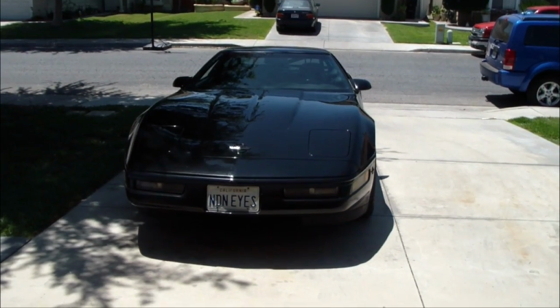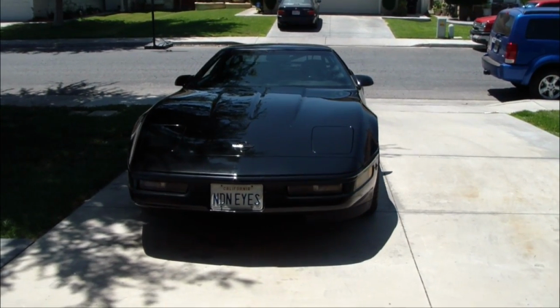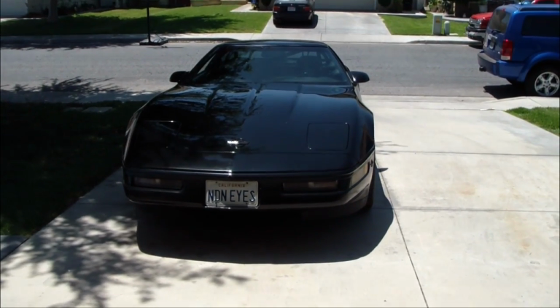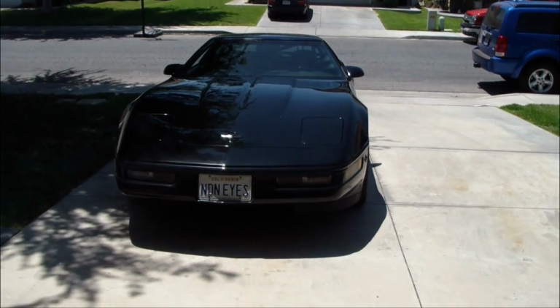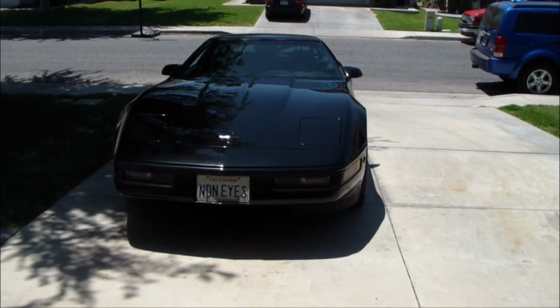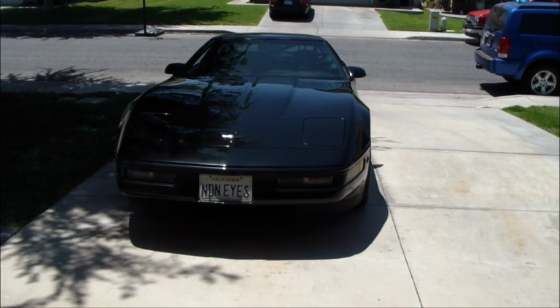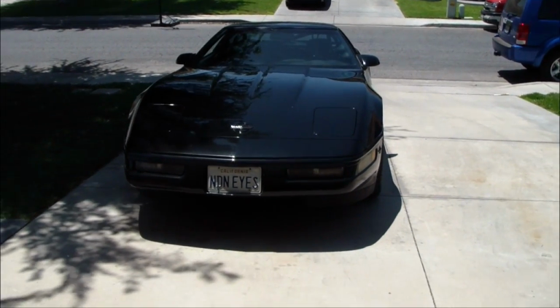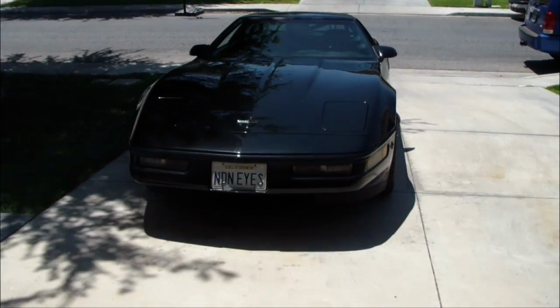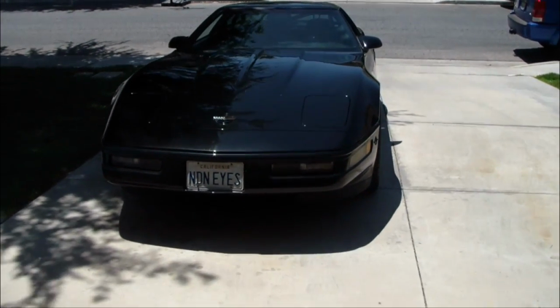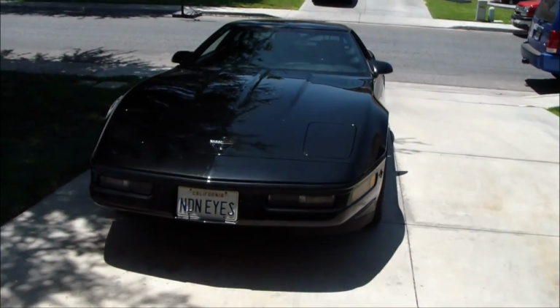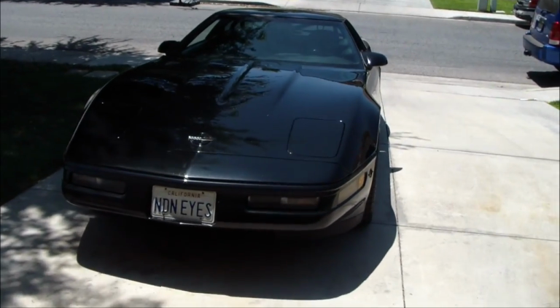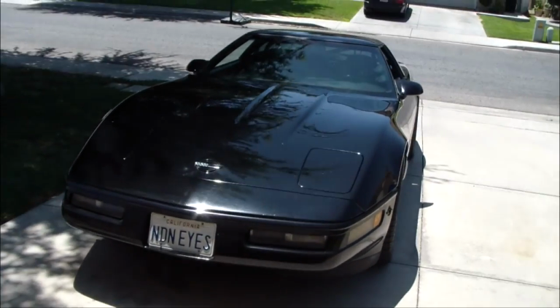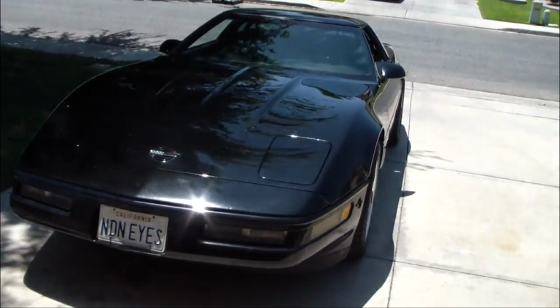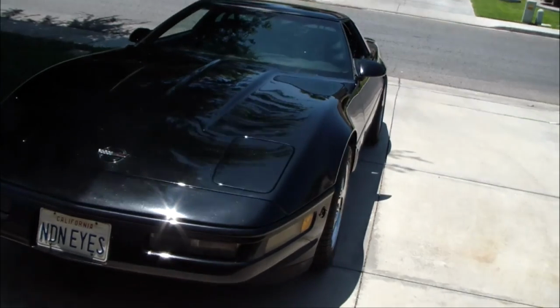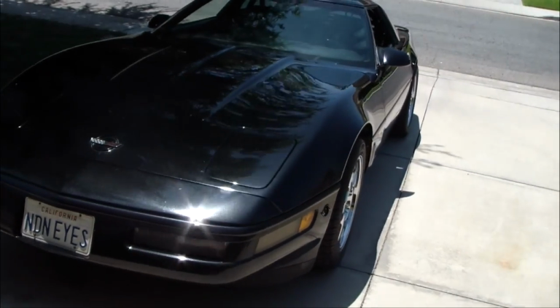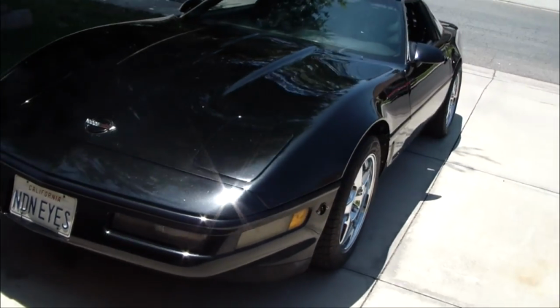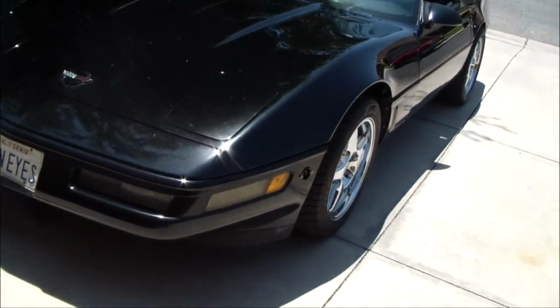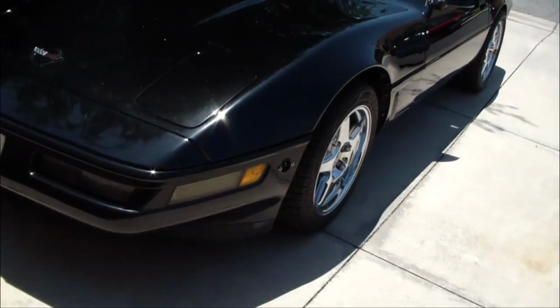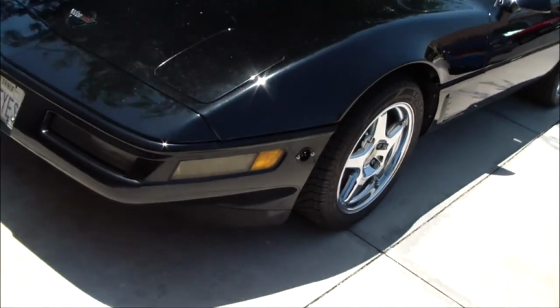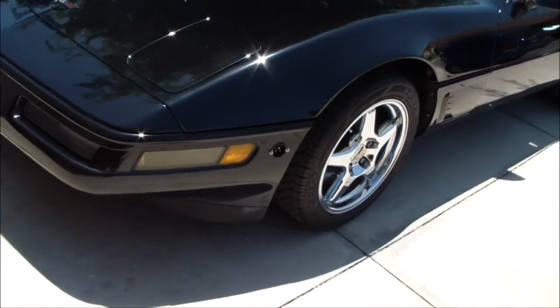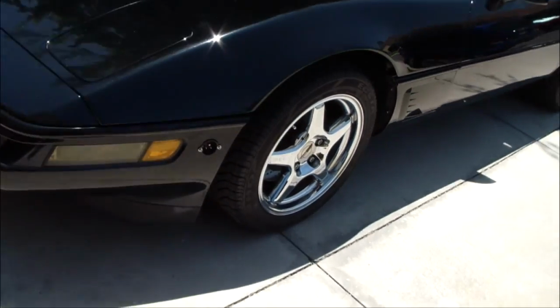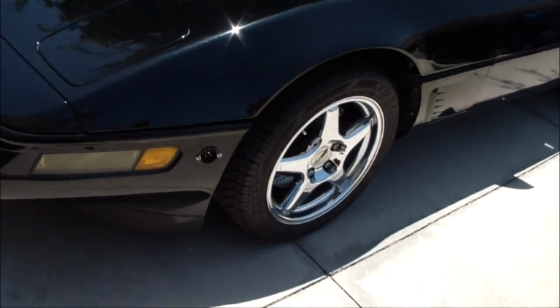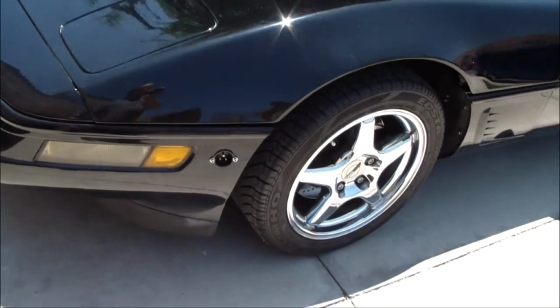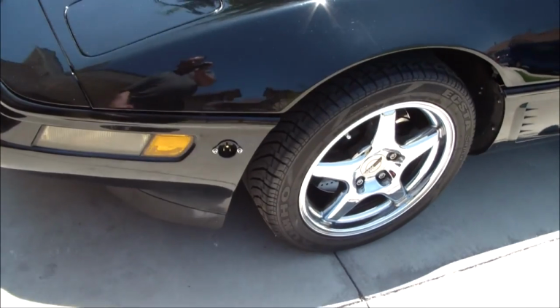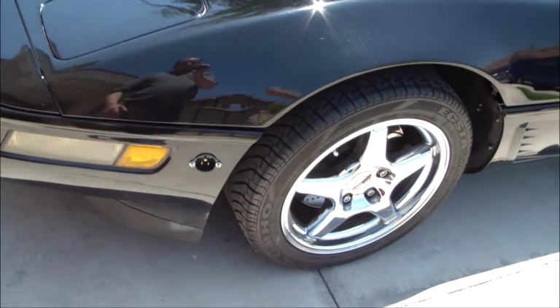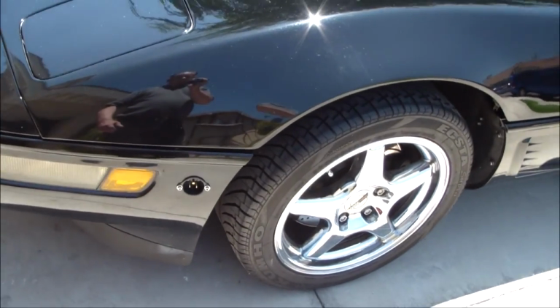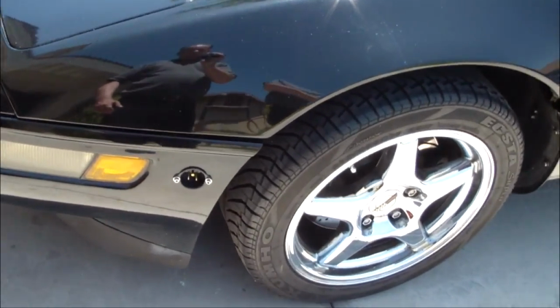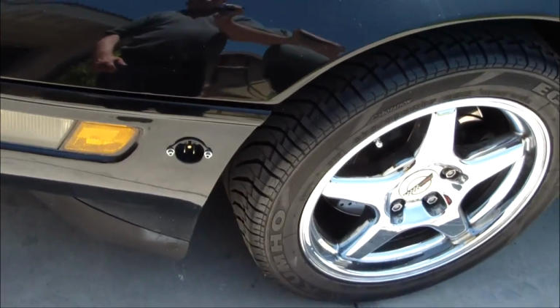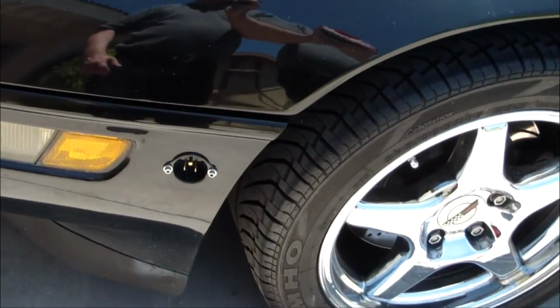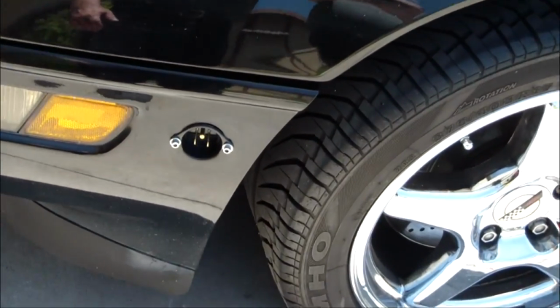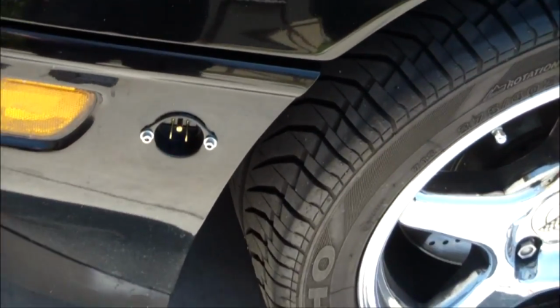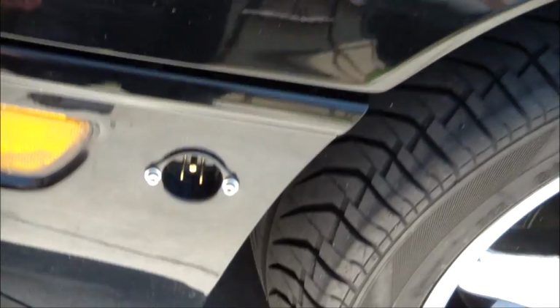Here's a look at my 1996 Corvette — it's now electric. It used to be a supercharged 396, and now I've made it so I can actually plug it into the wall.